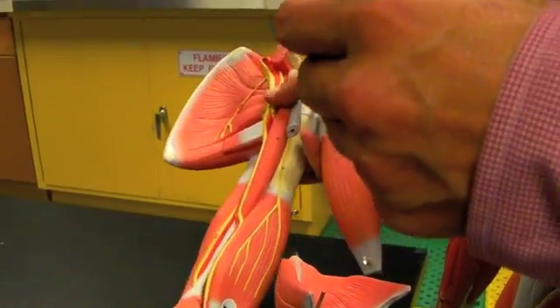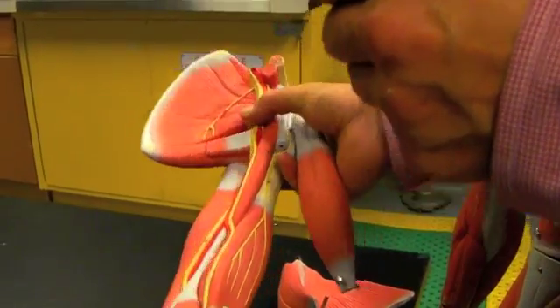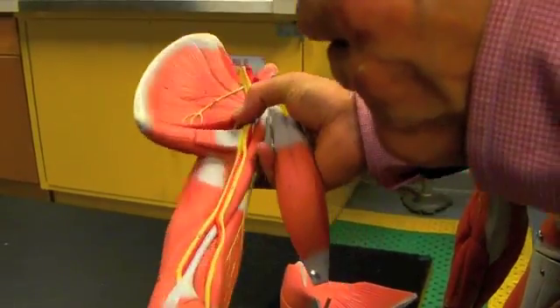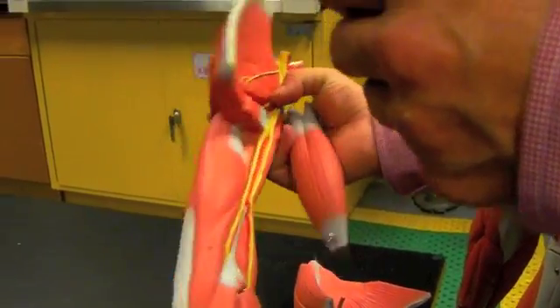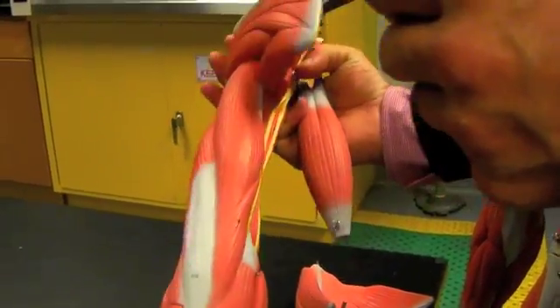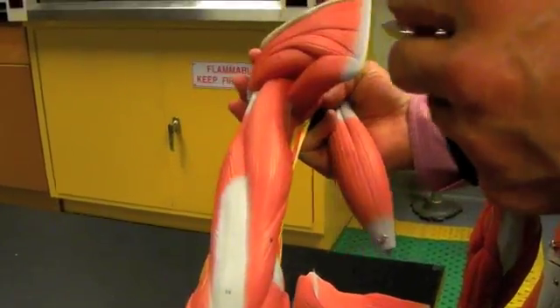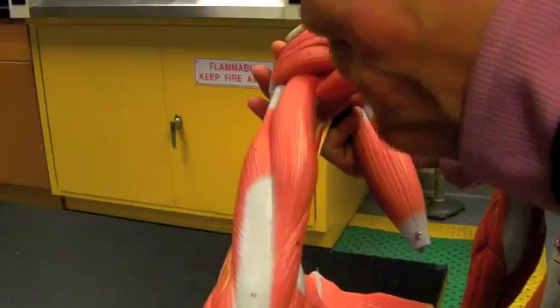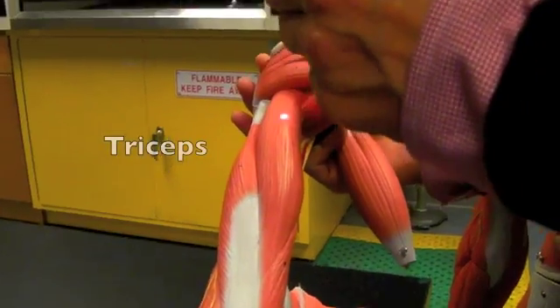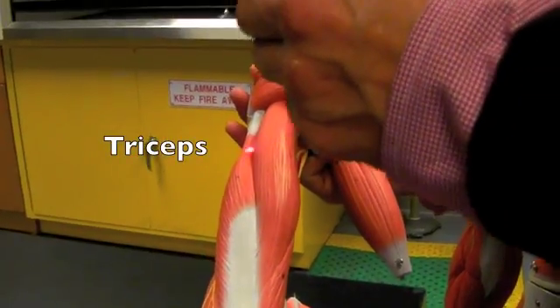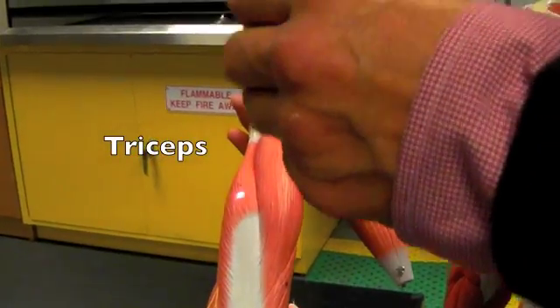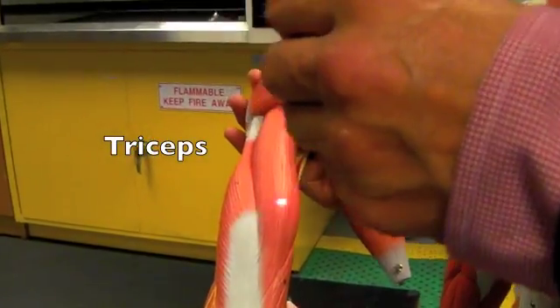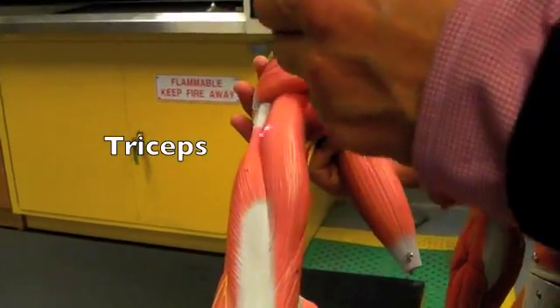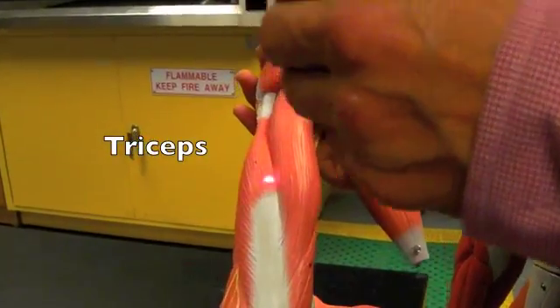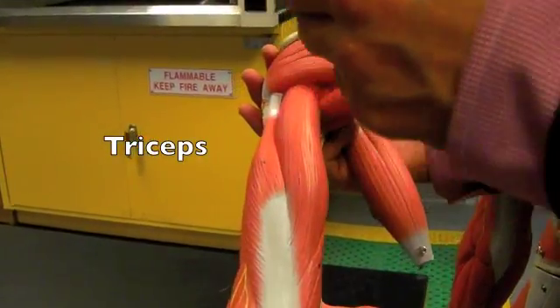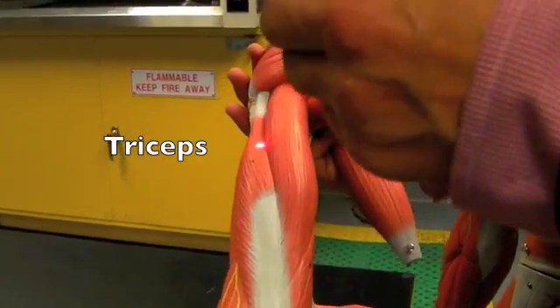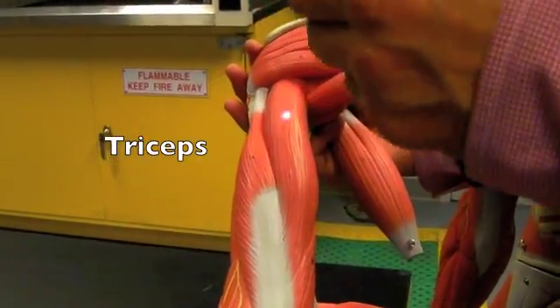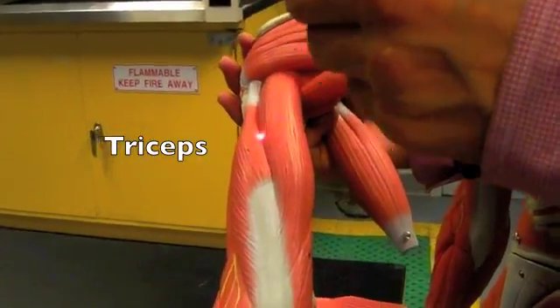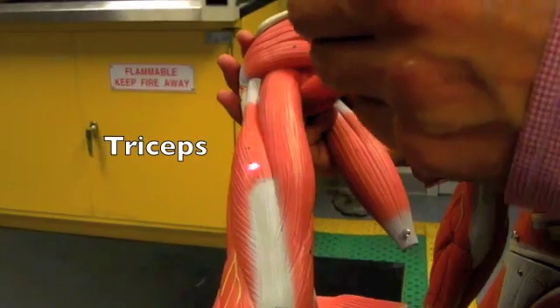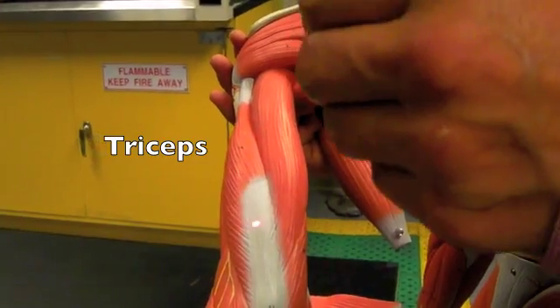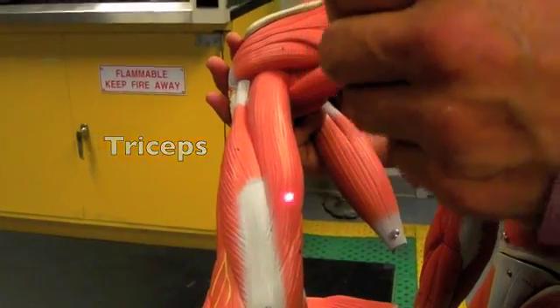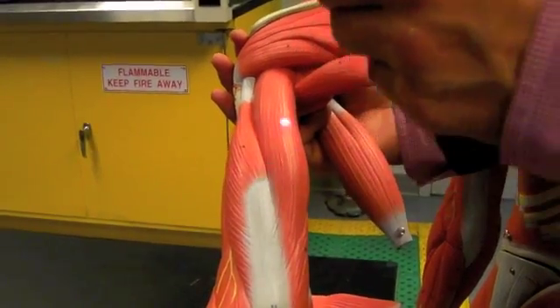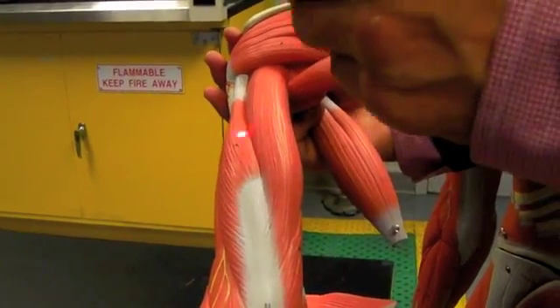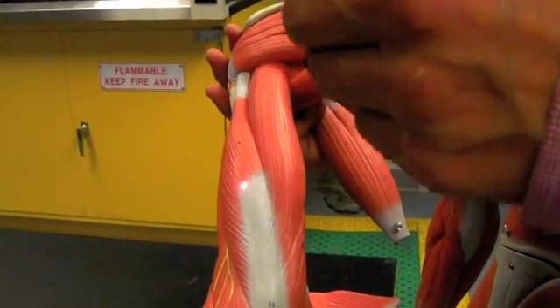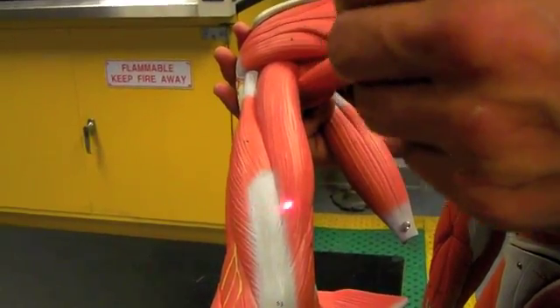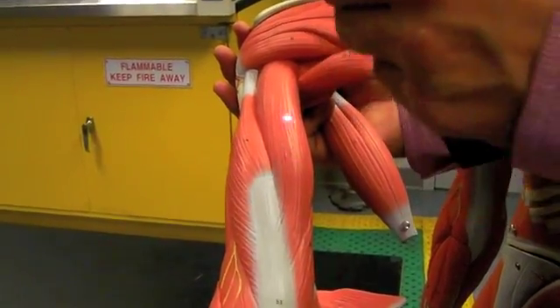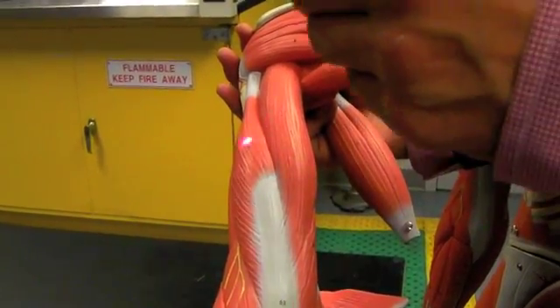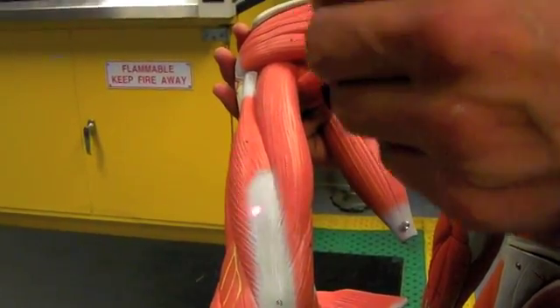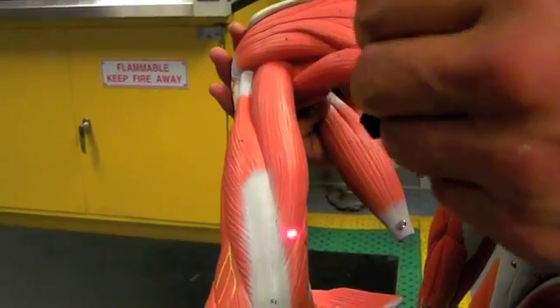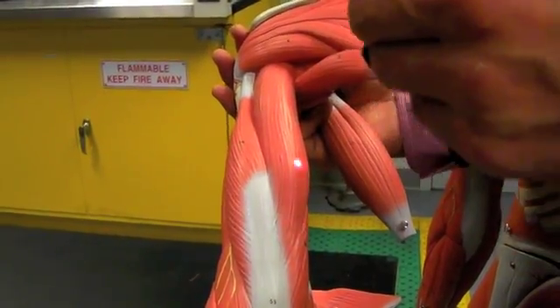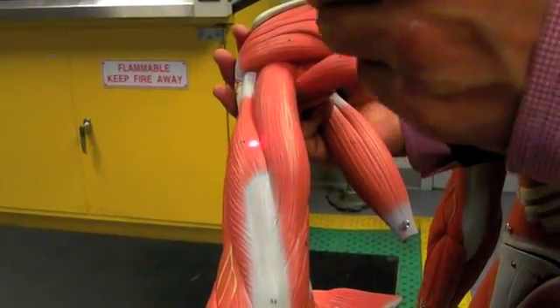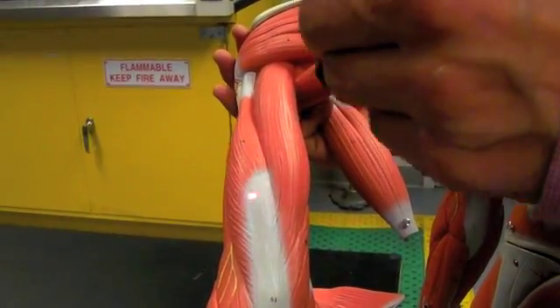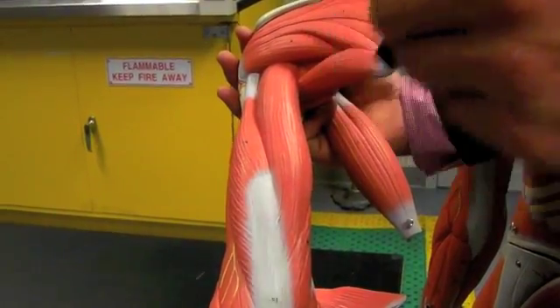There's one muscle posteriorly in the arm, and that's the triceps. All of this is the triceps — there are three heads of the triceps, but this muscle is entirely the triceps.